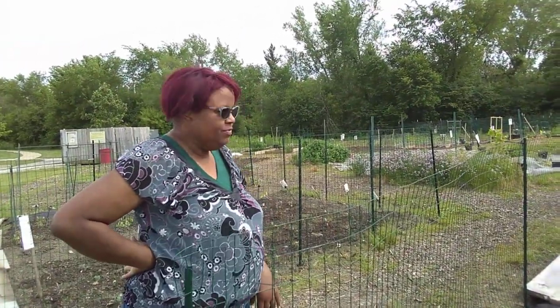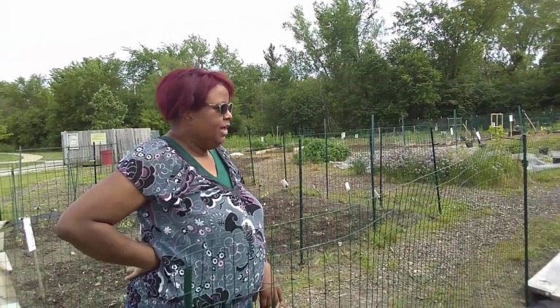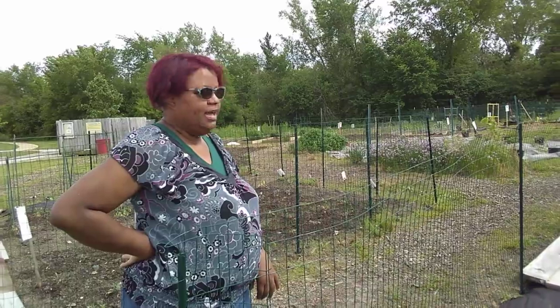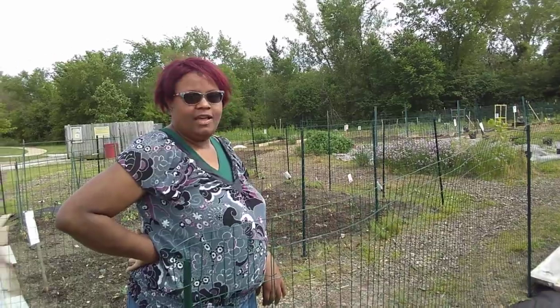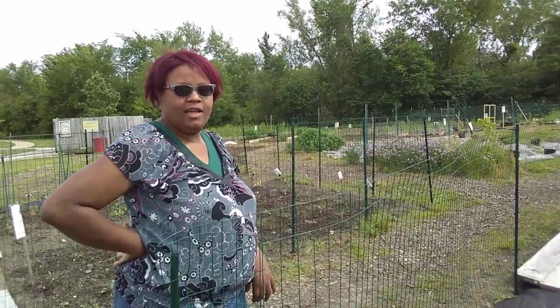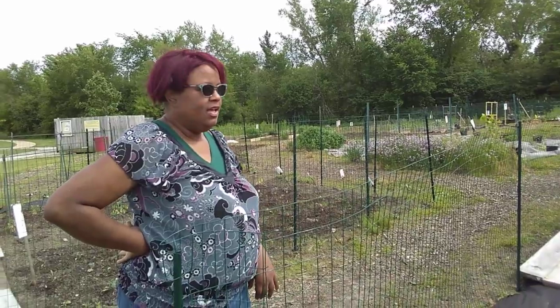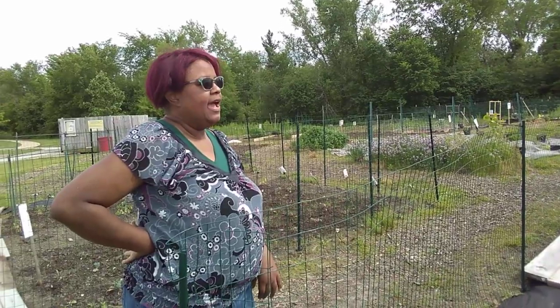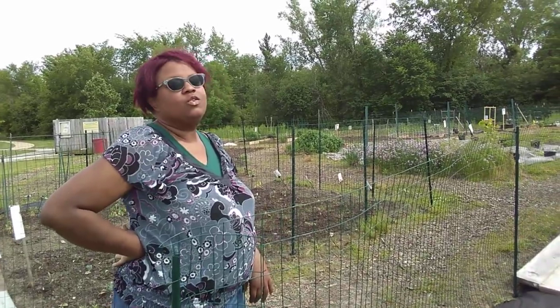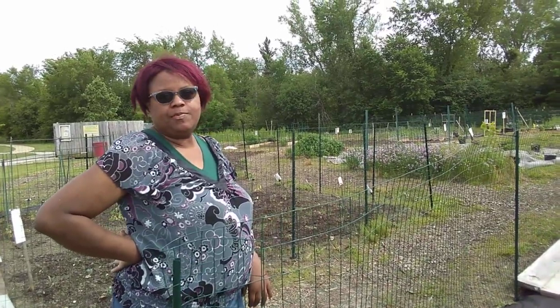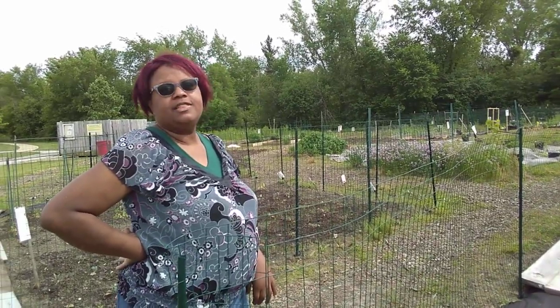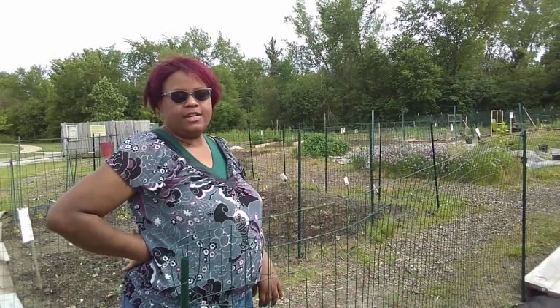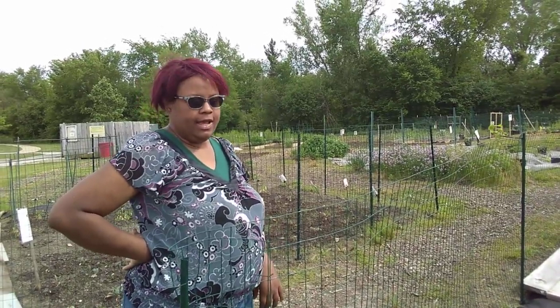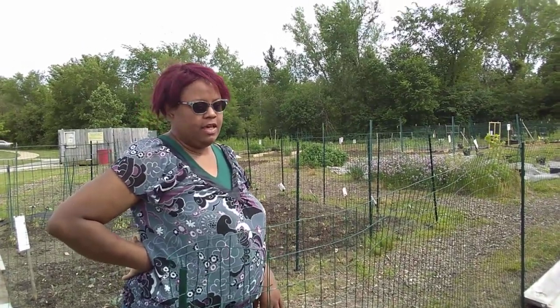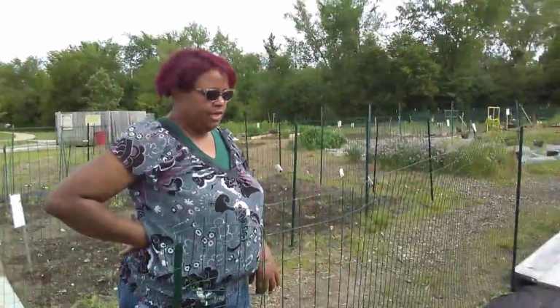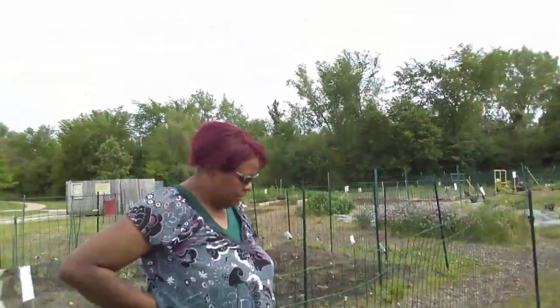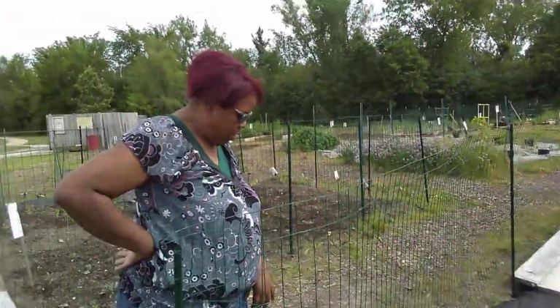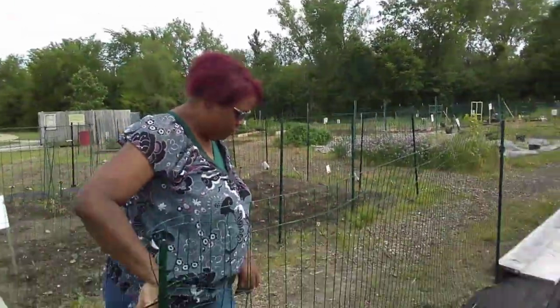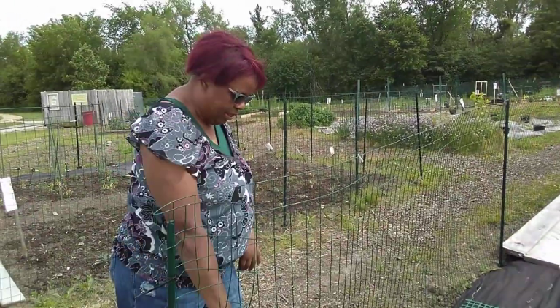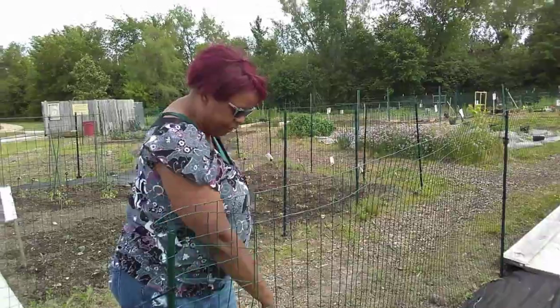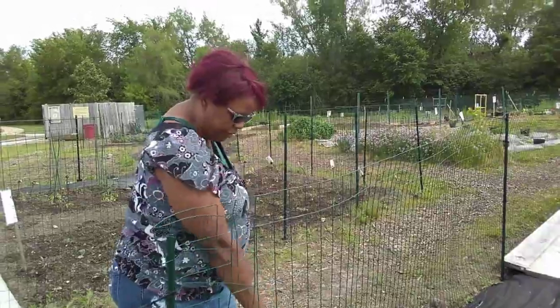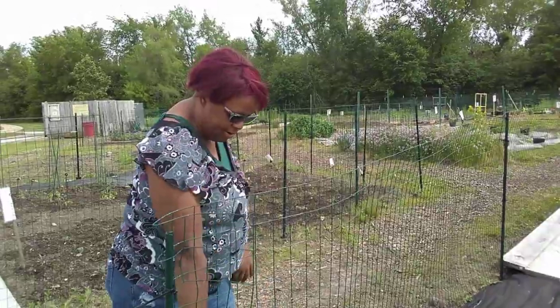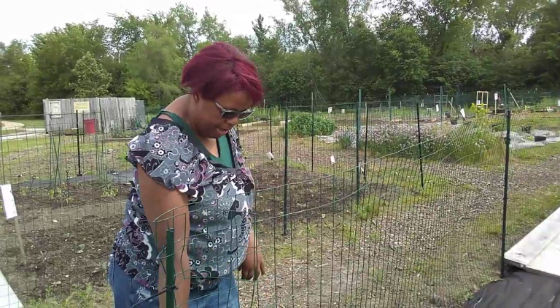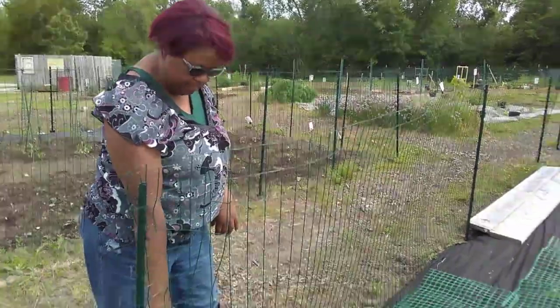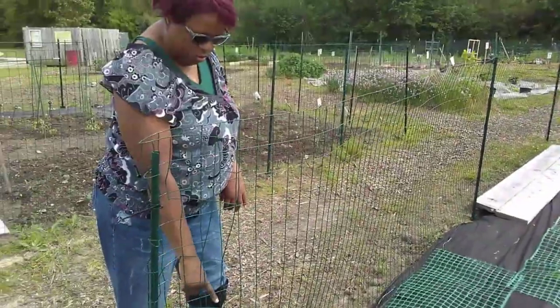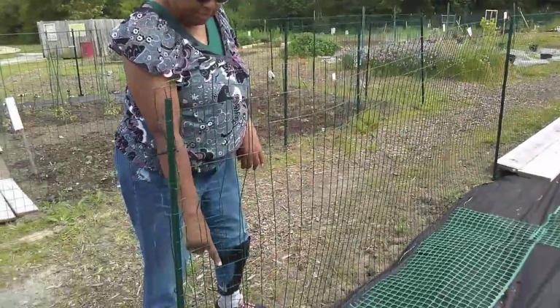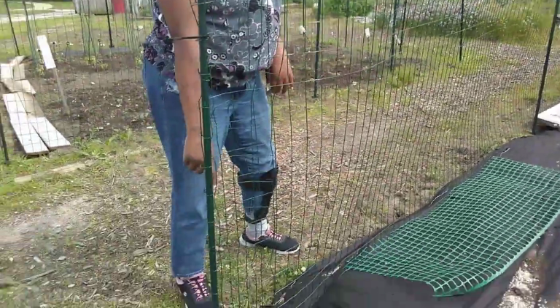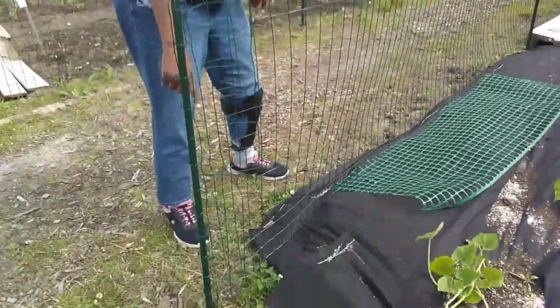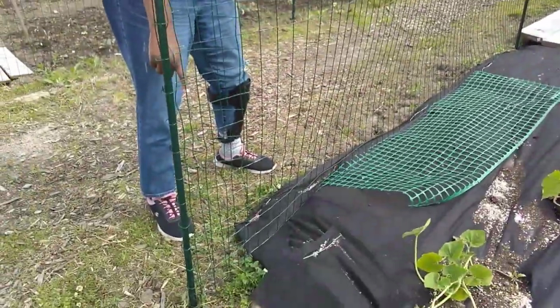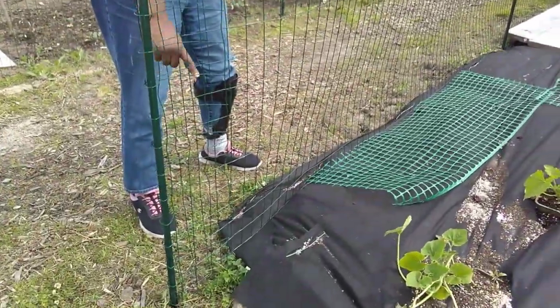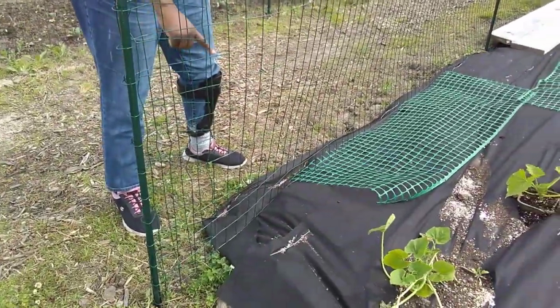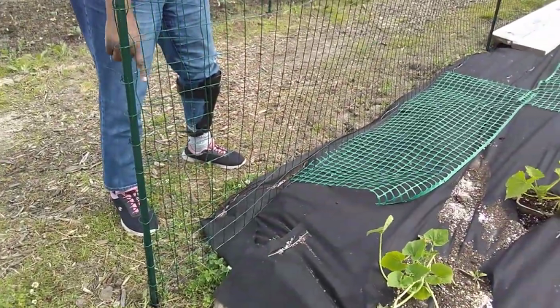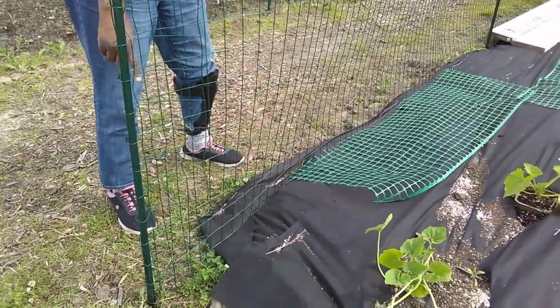Actually, it's to keep the deer out. It'll keep the deer and other things out. We will have to put a little chicken wire at the bottom — one inch — which will keep the smaller things out too.